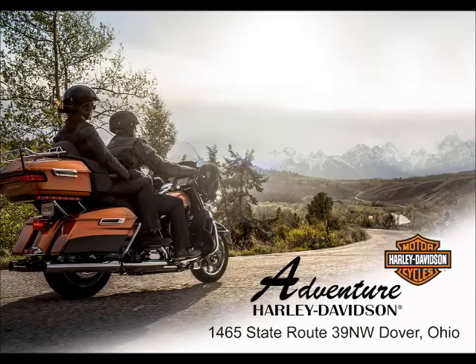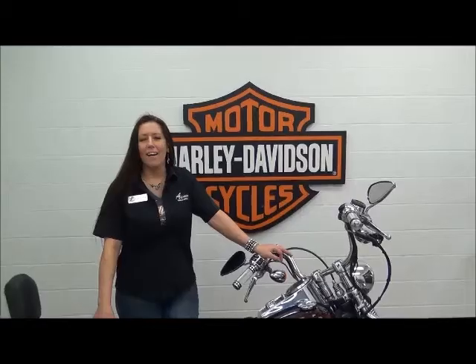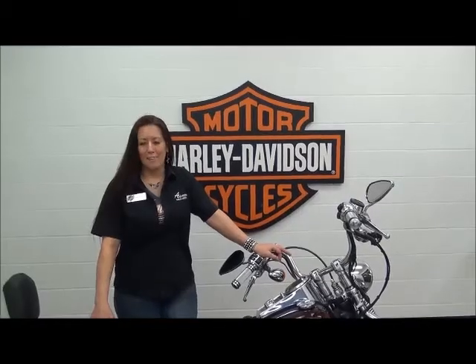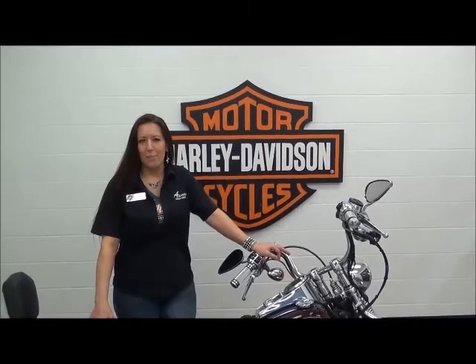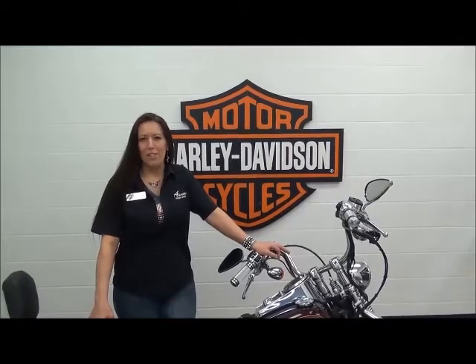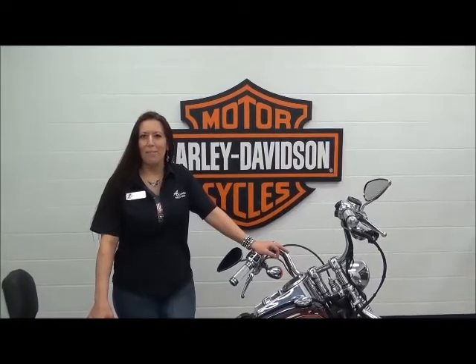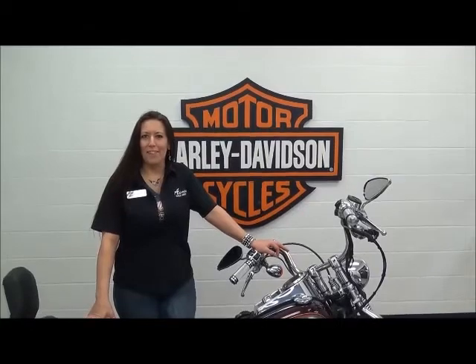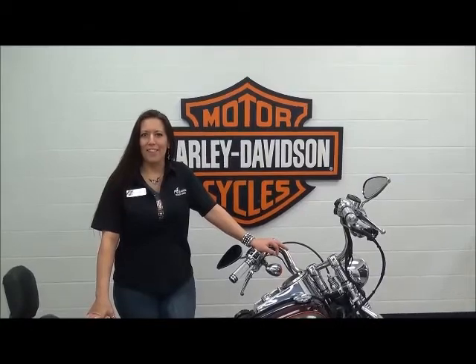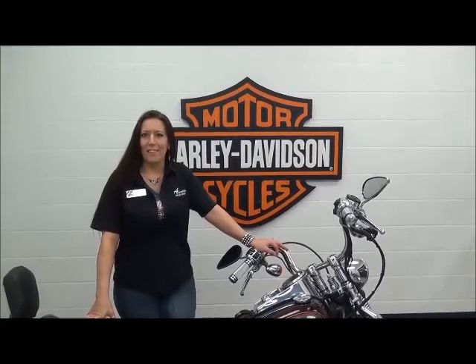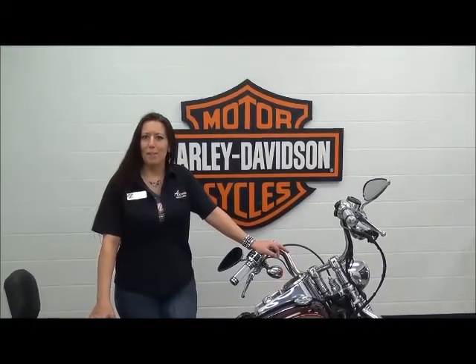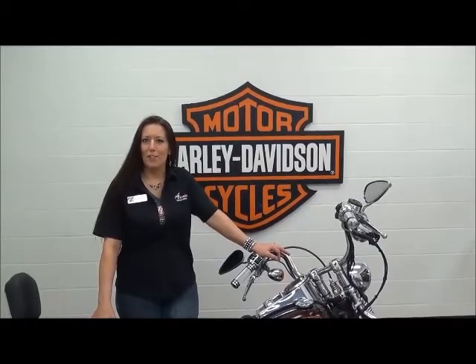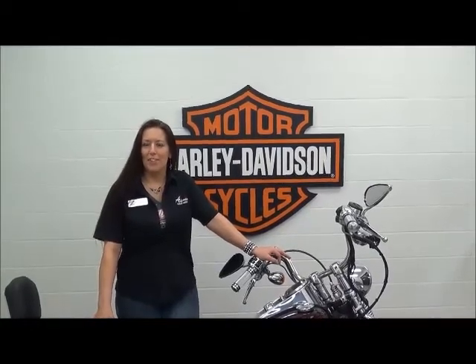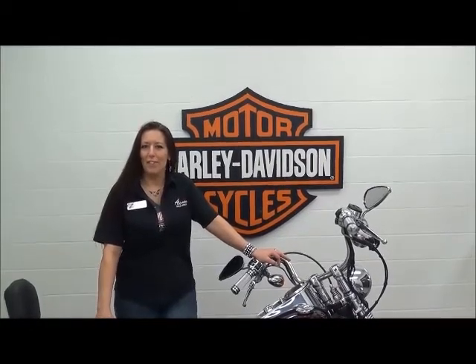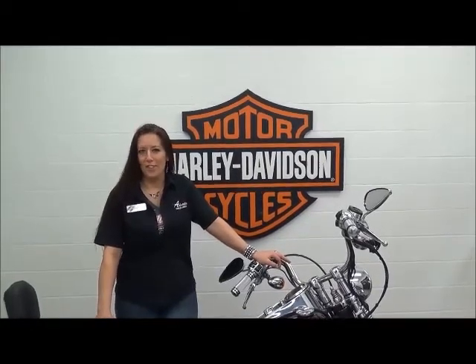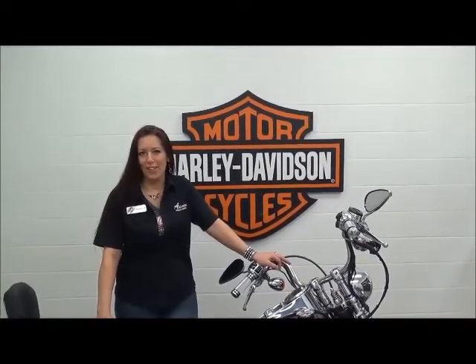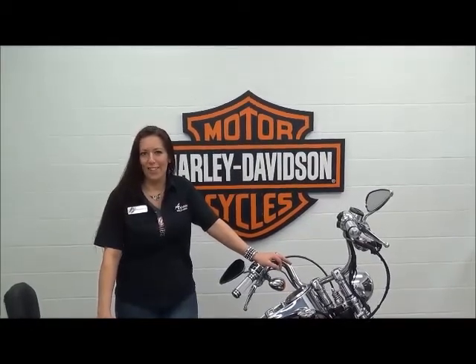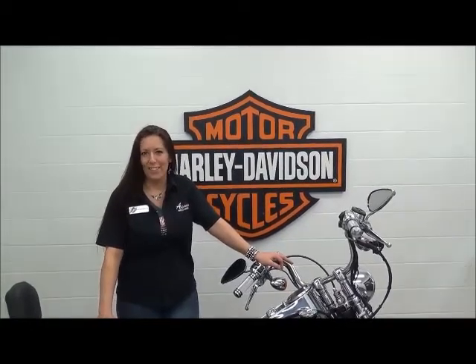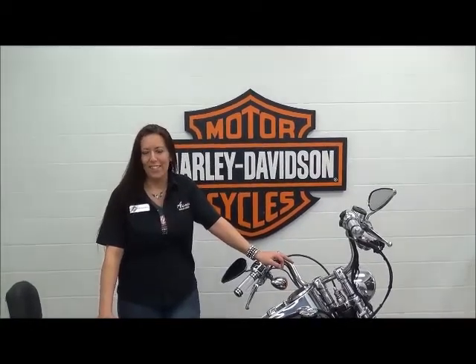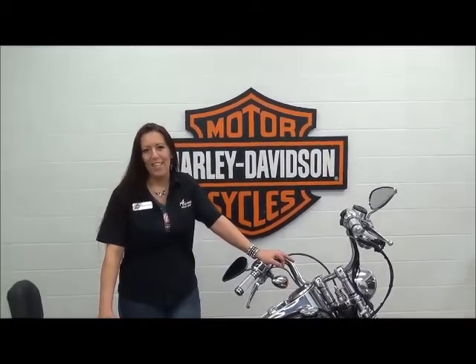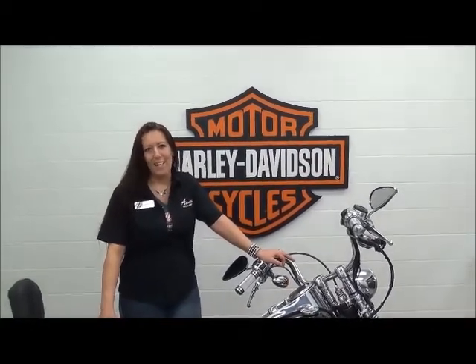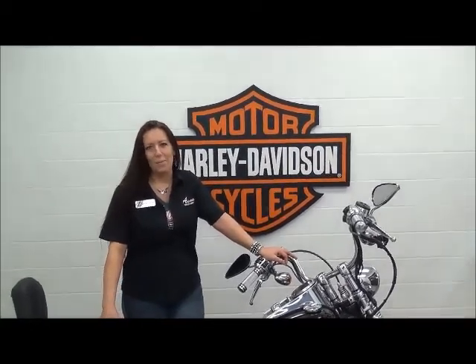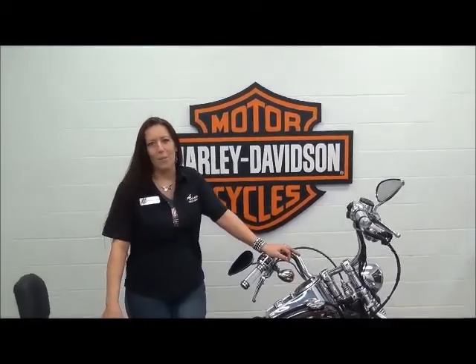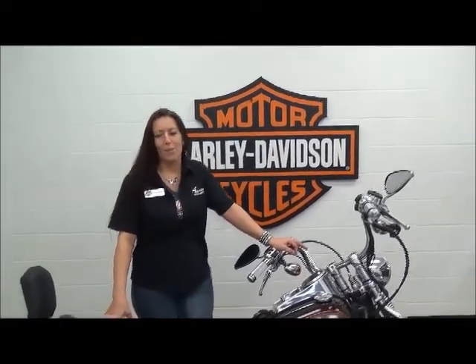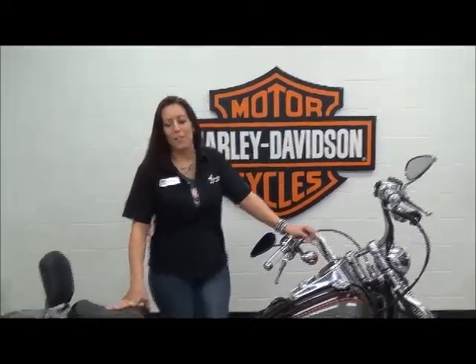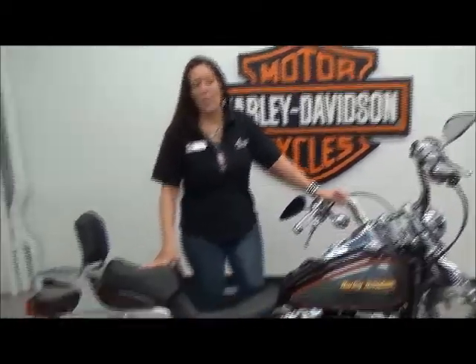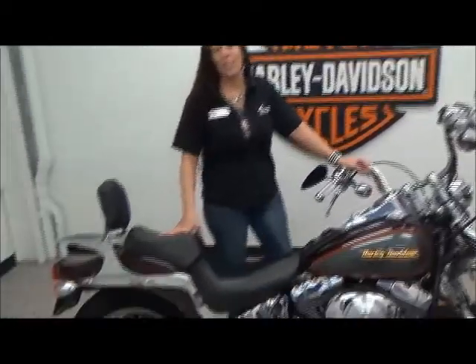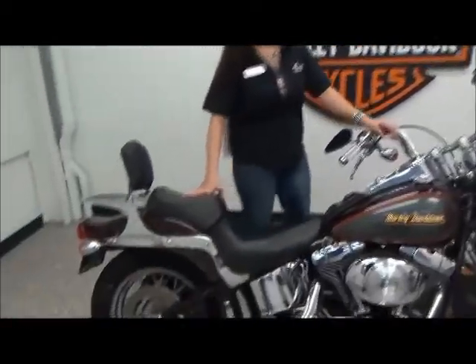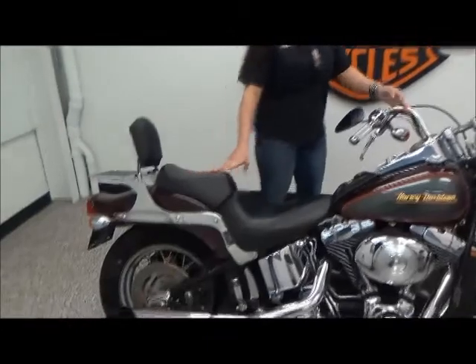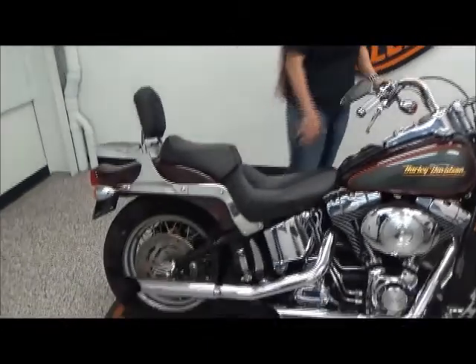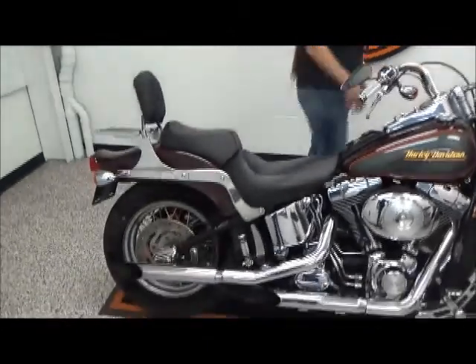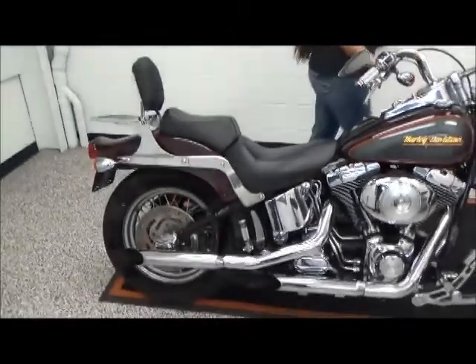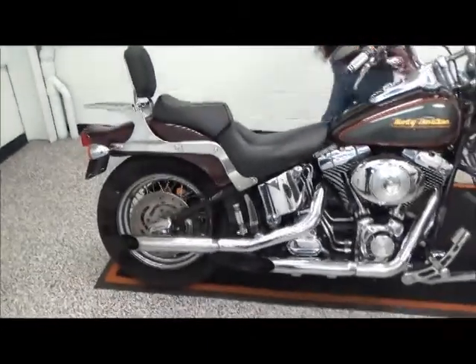Hi, I'm Michelle. I'm the Internet Sales Specialist here at Adventure Harley-Davidson. Today I'm going to go over this 2001 Softail Springer.